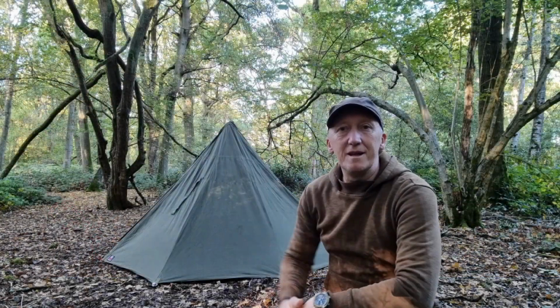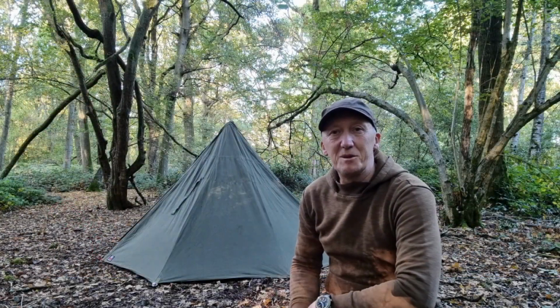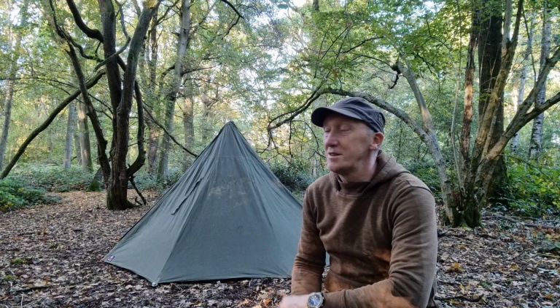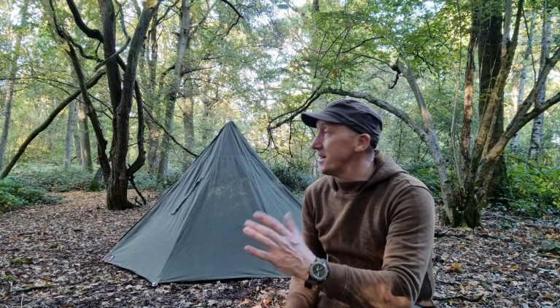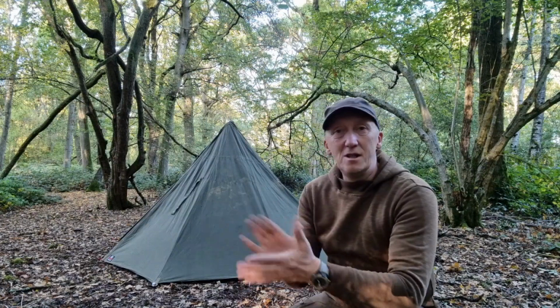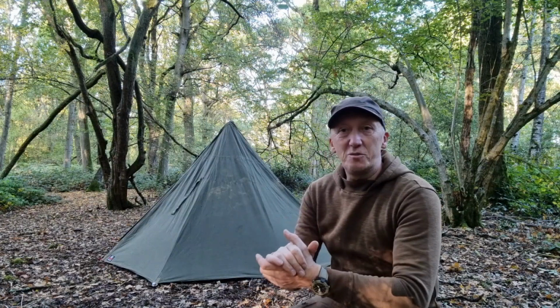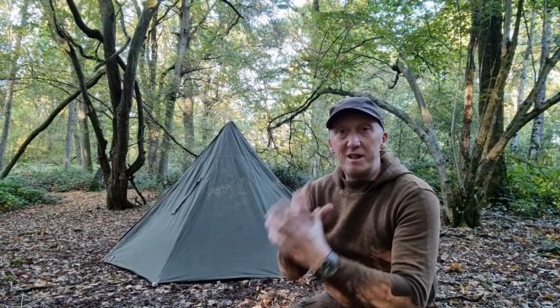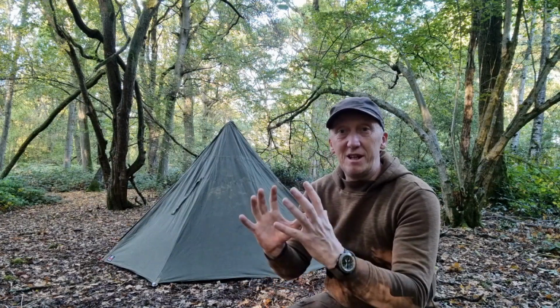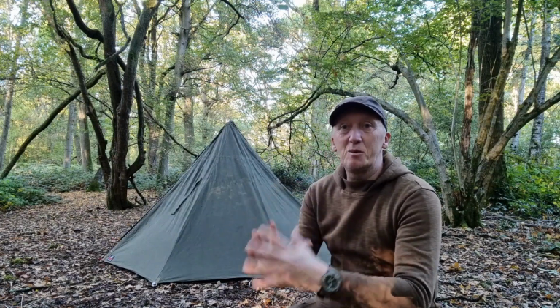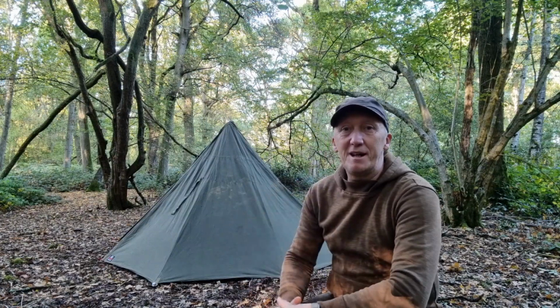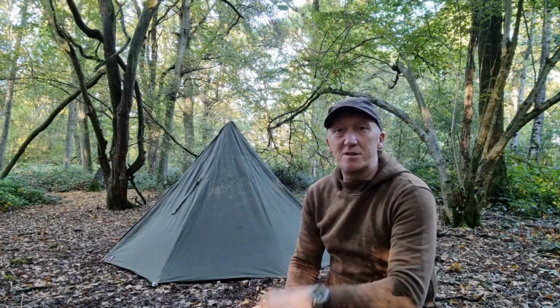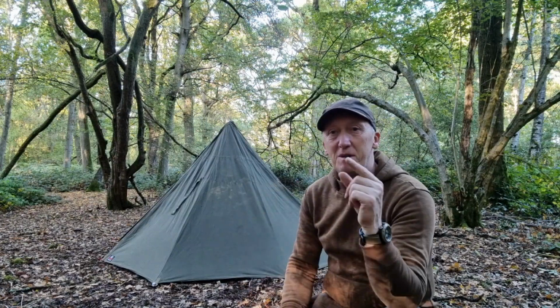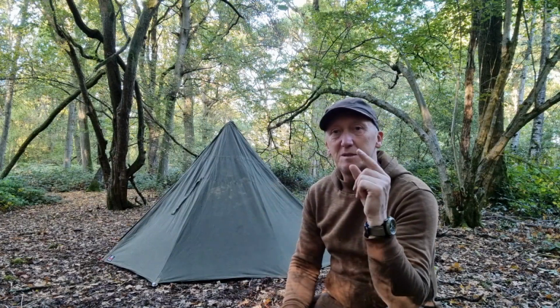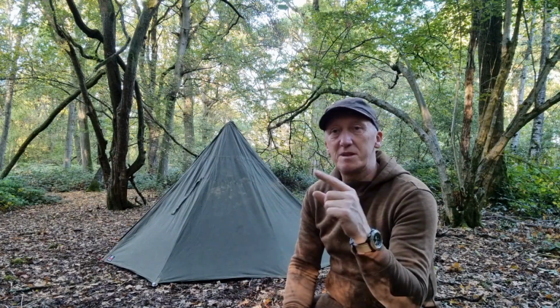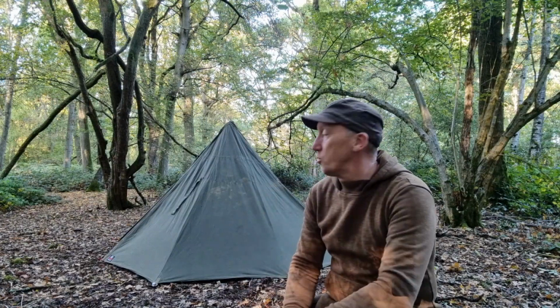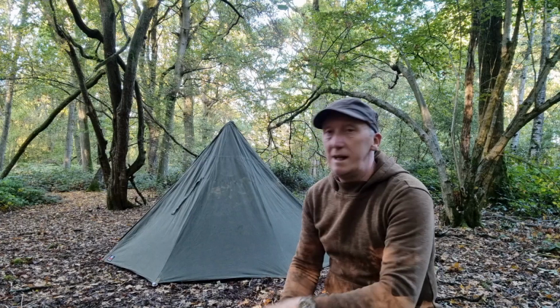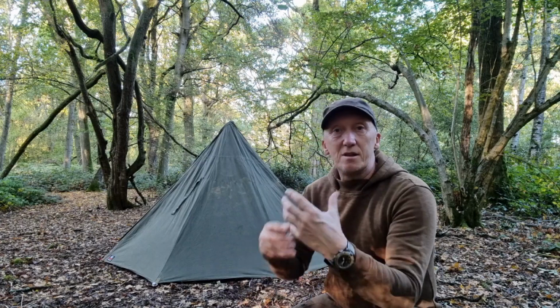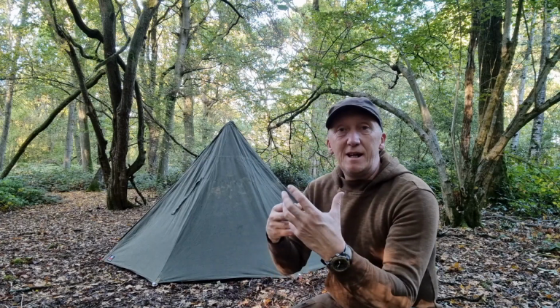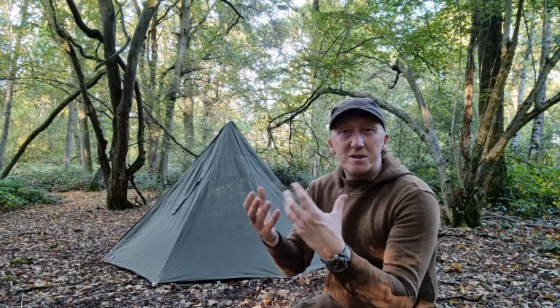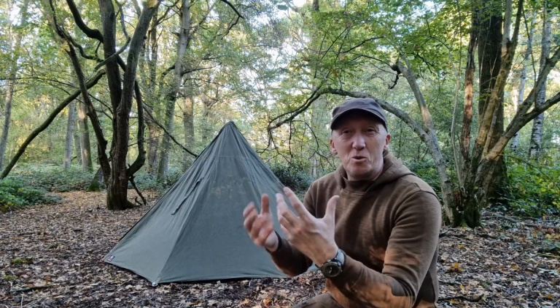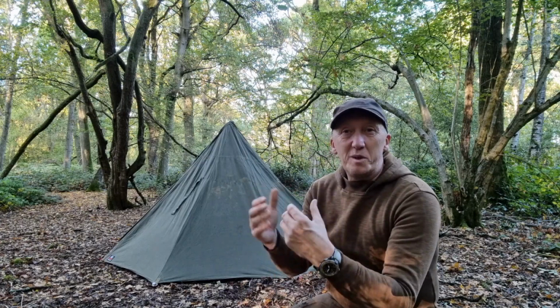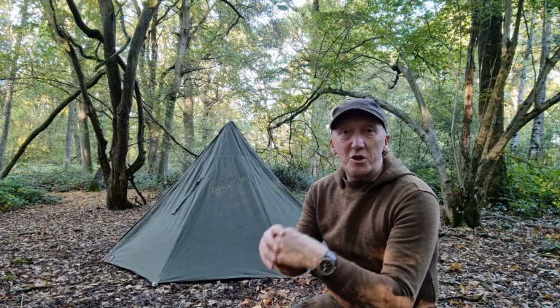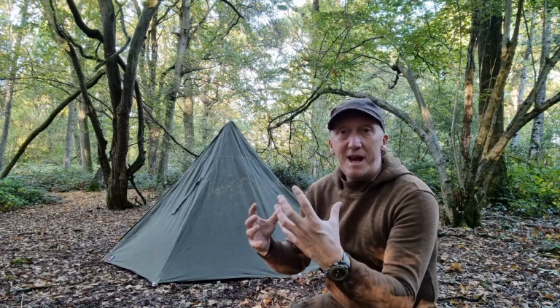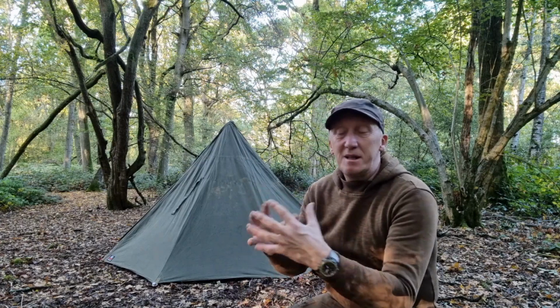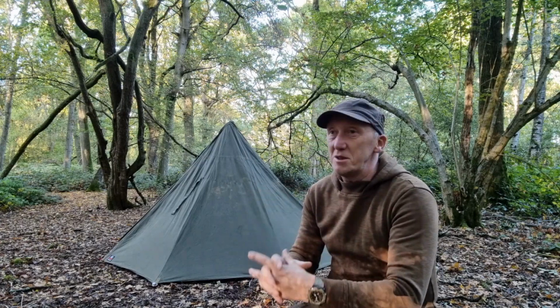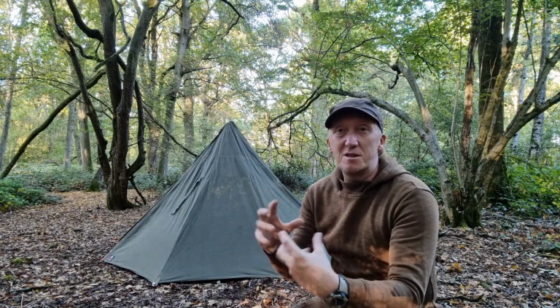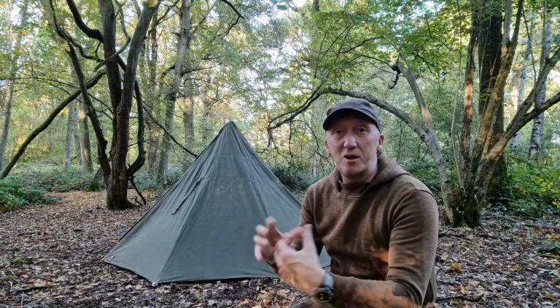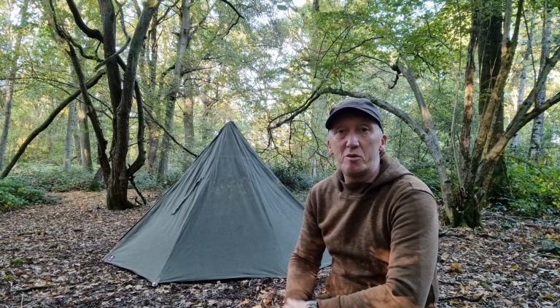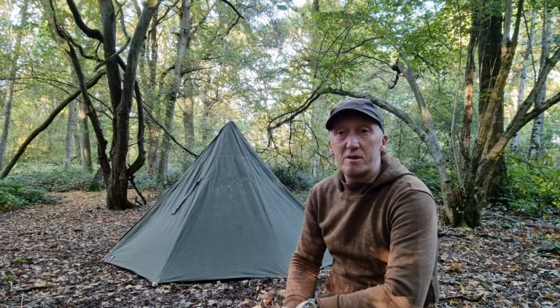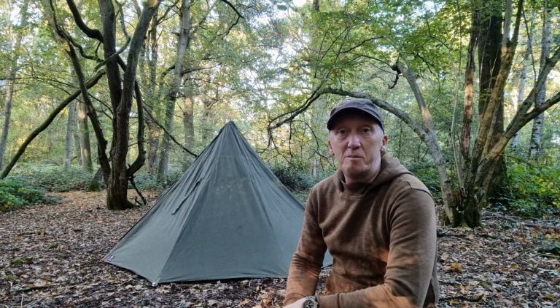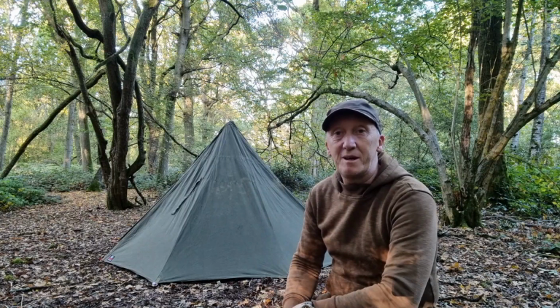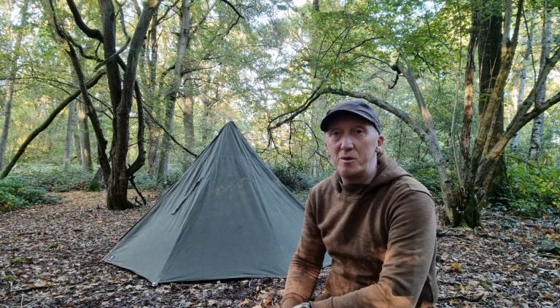Hey, how we doing? It's JJ. Just a really, really quick one. As you go into autumn and winter and you're out camping, obviously you start to take a little bit more equipment with you.